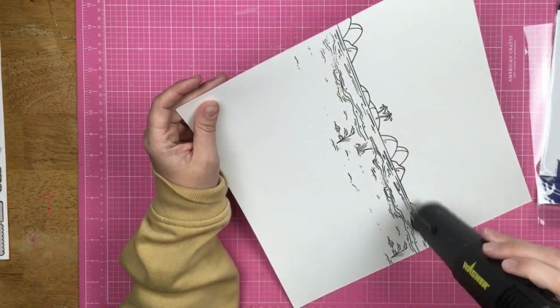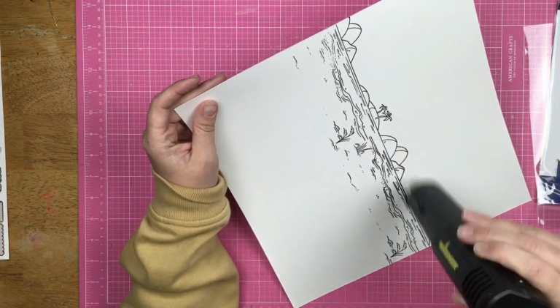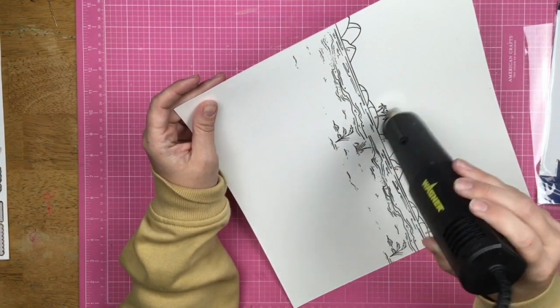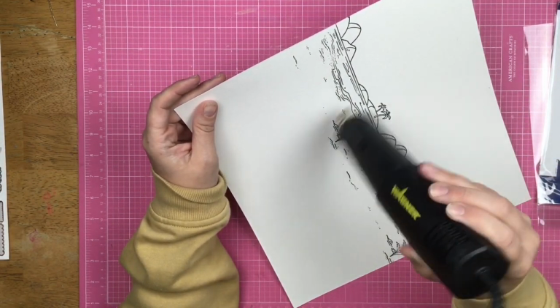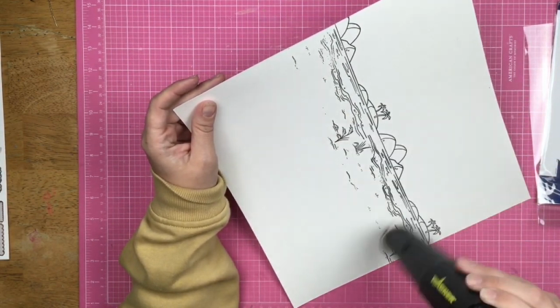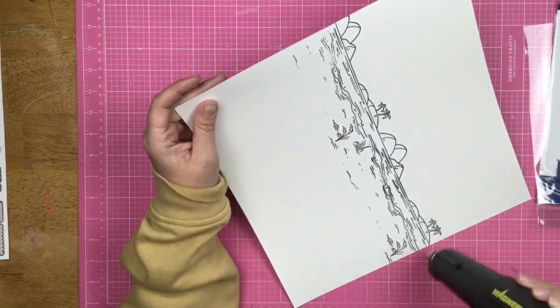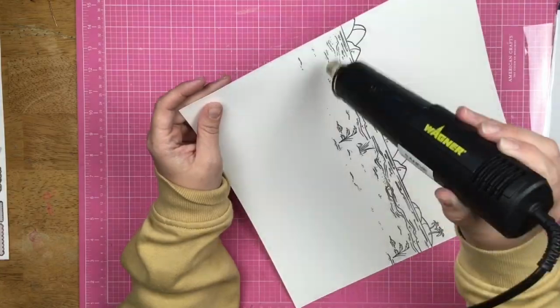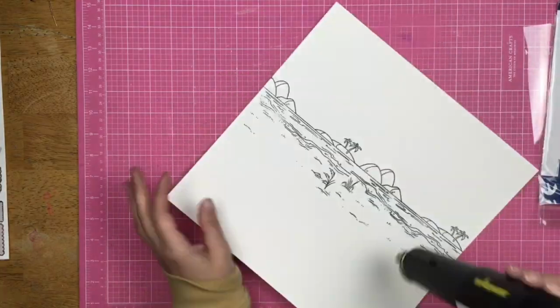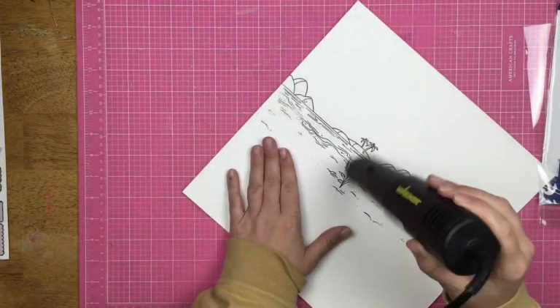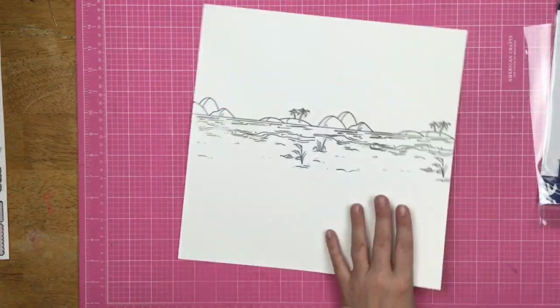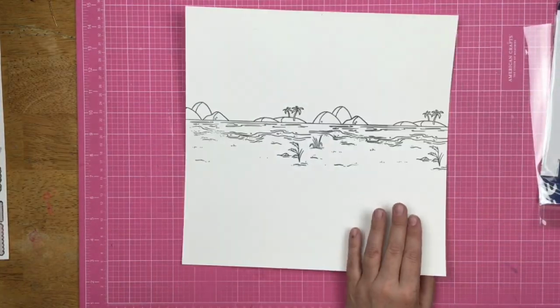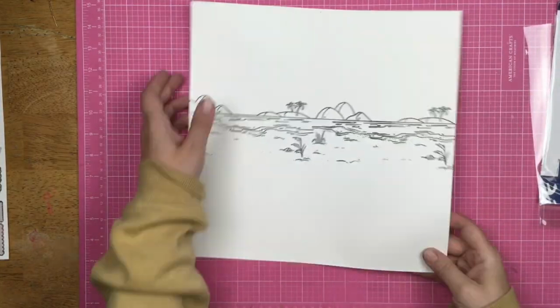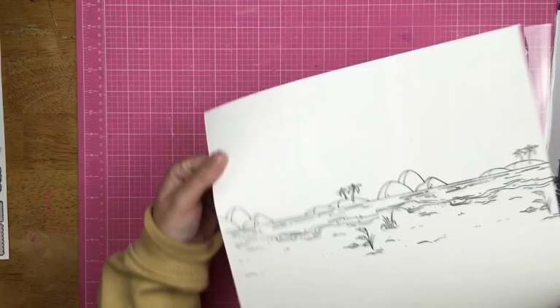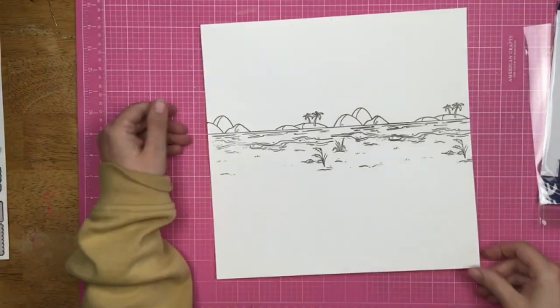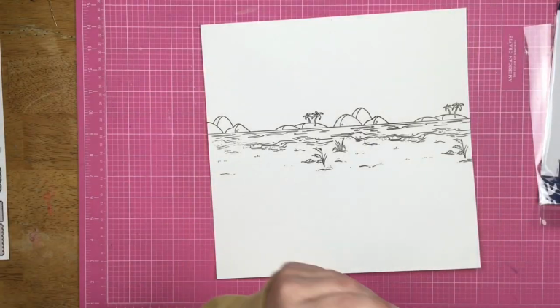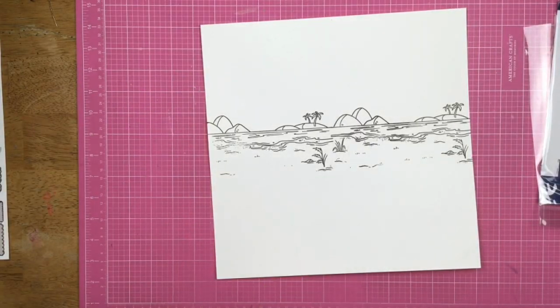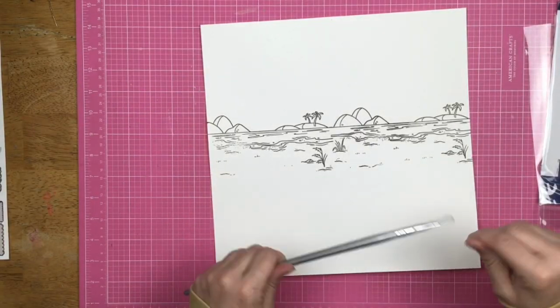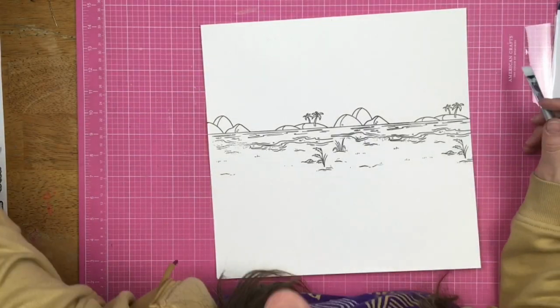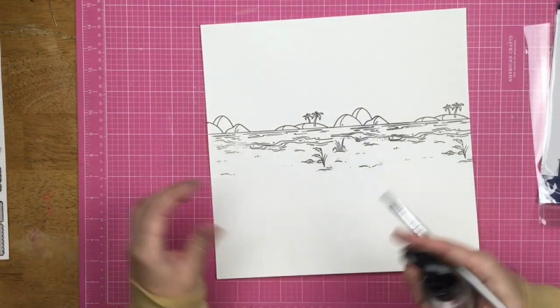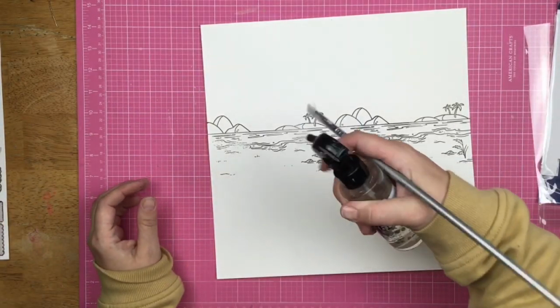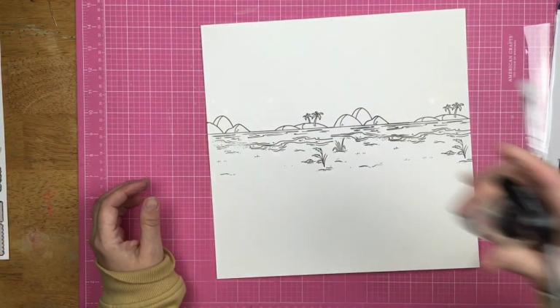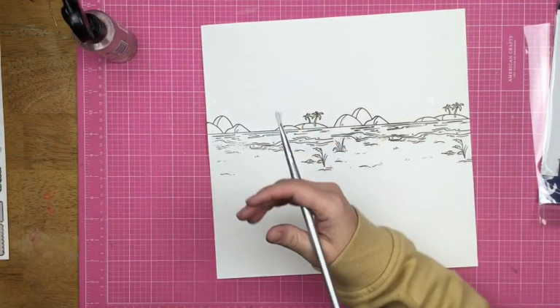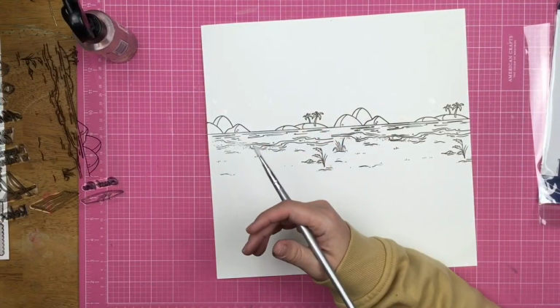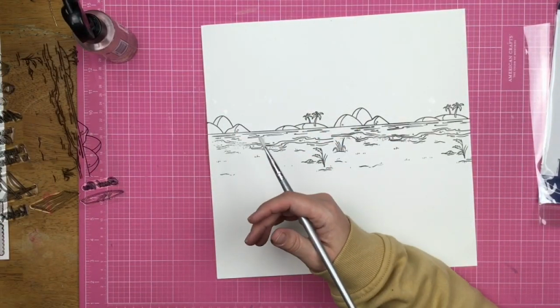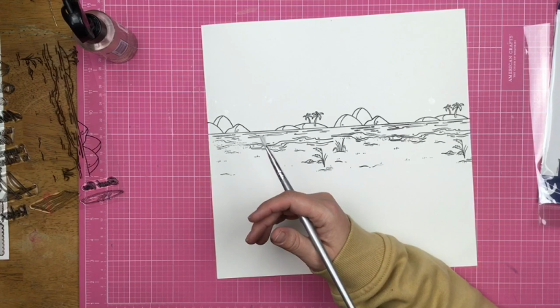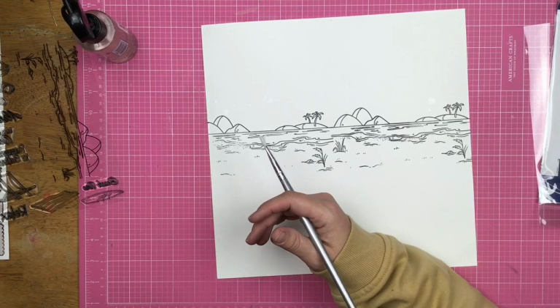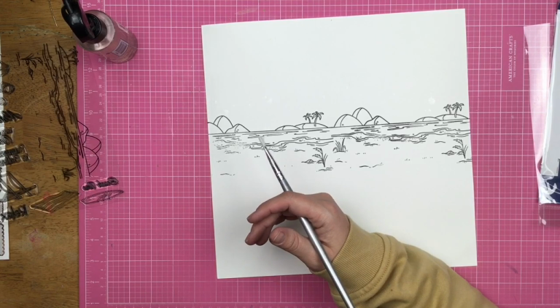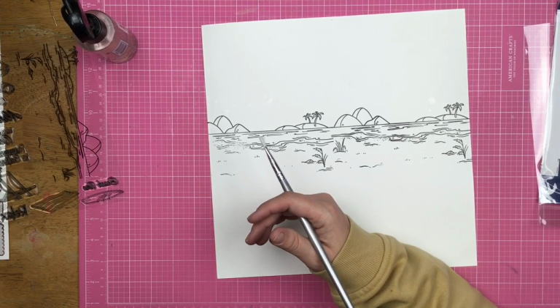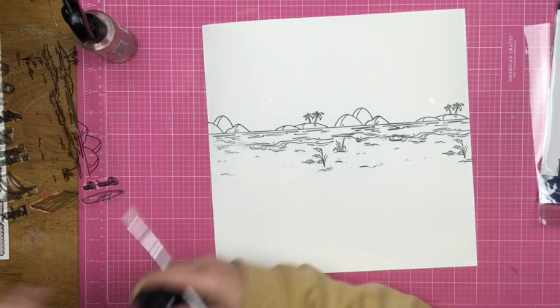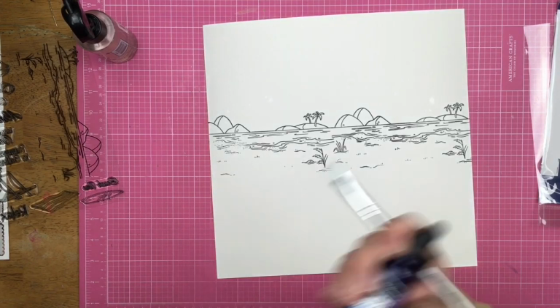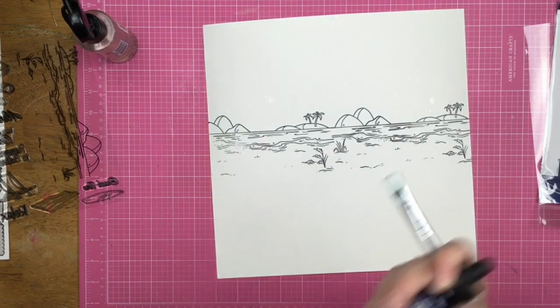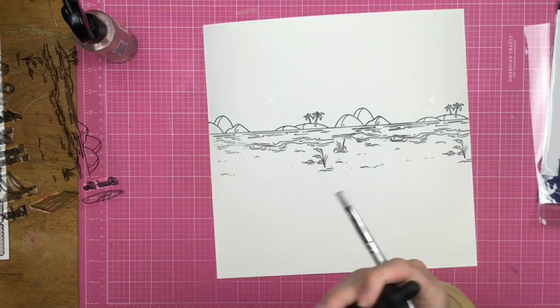I am going to take my heat tool and heat set my ink just because I don't want it to run. So I'm going to make sure my black ink is really super dry.